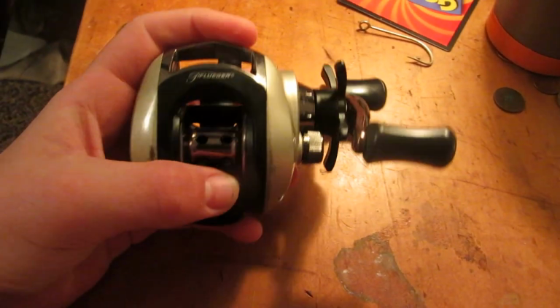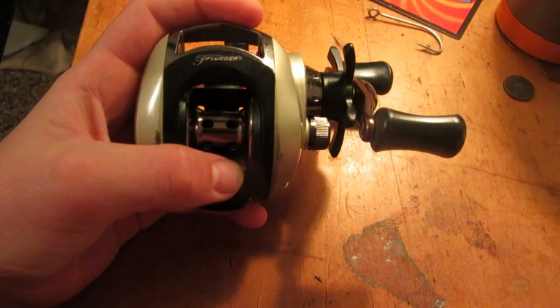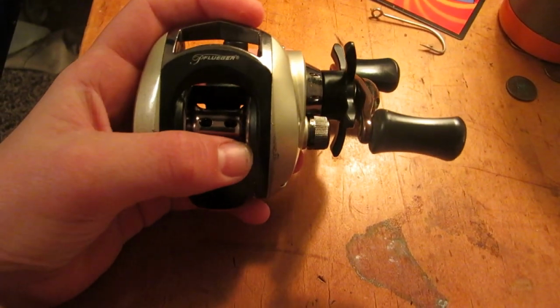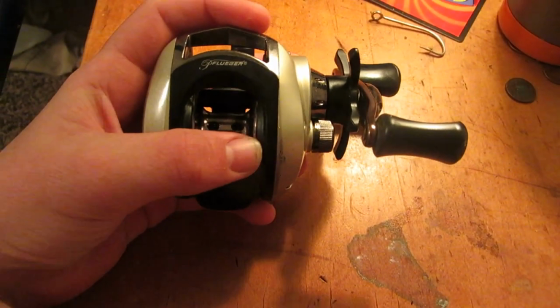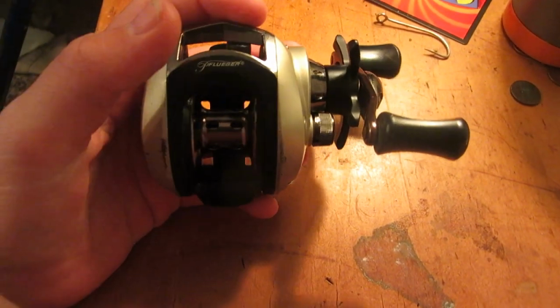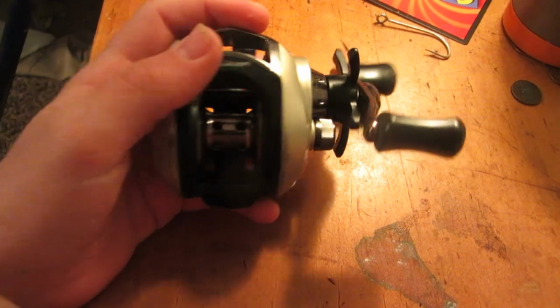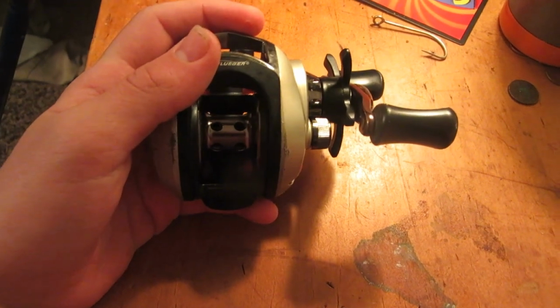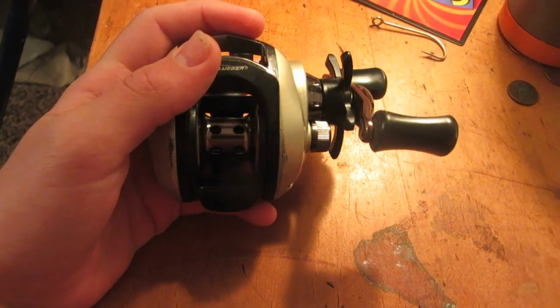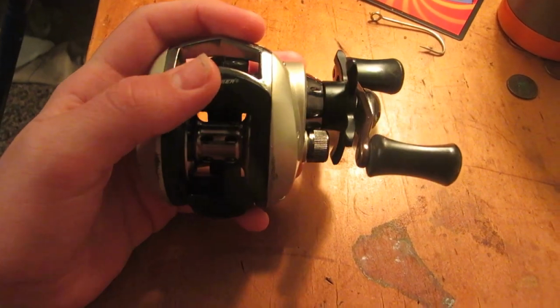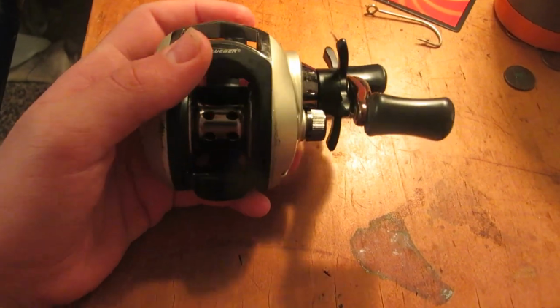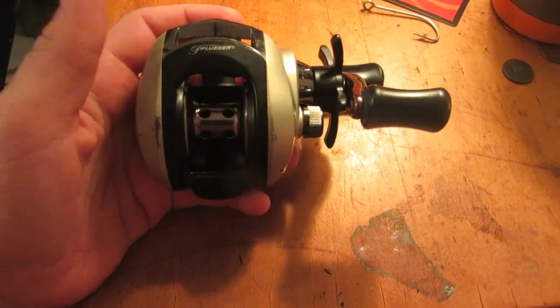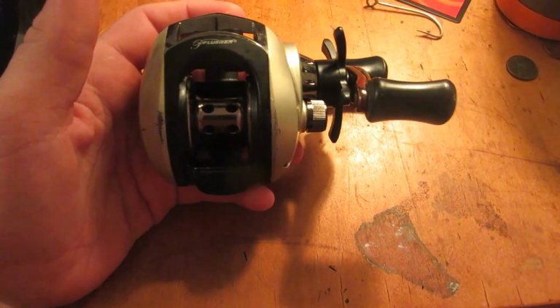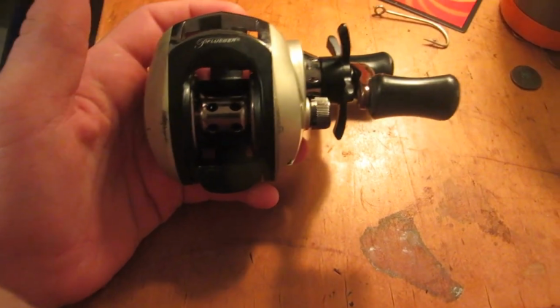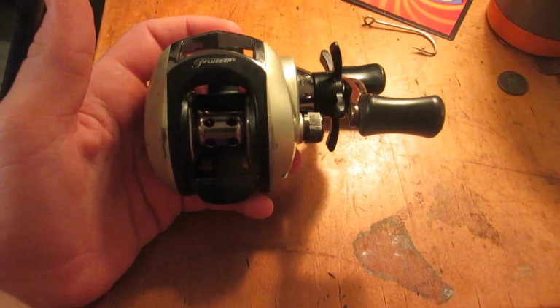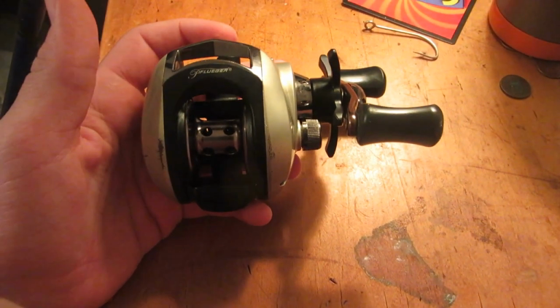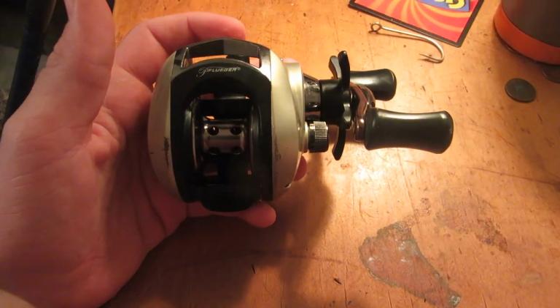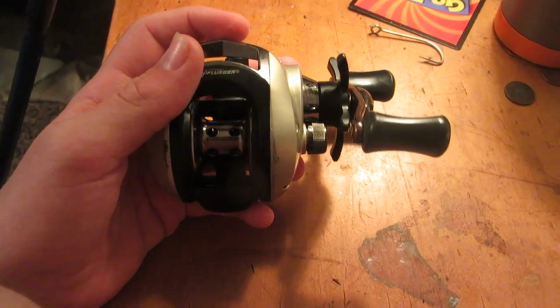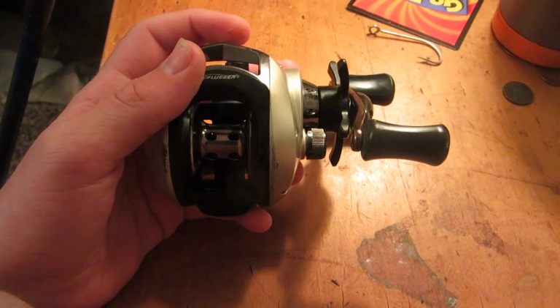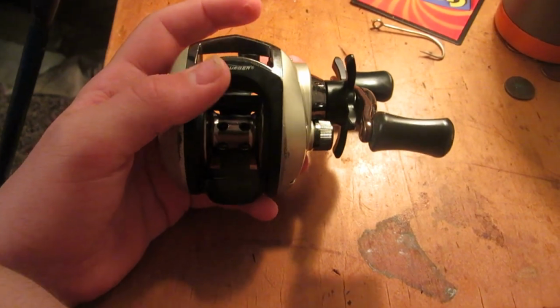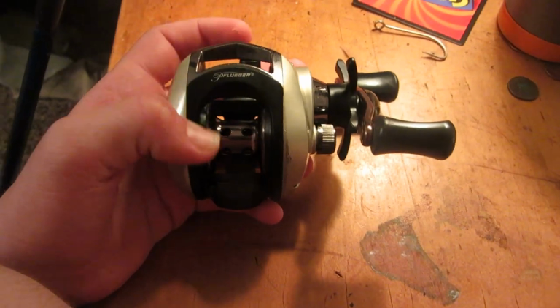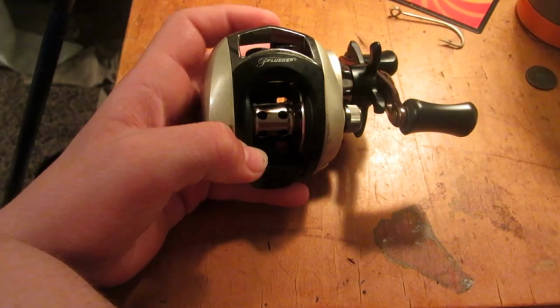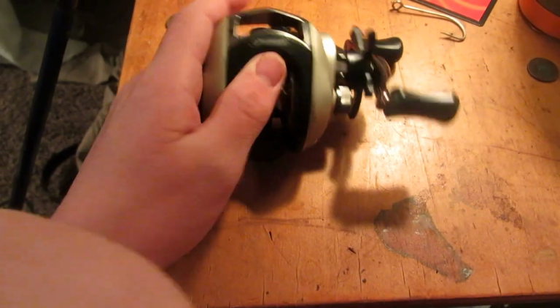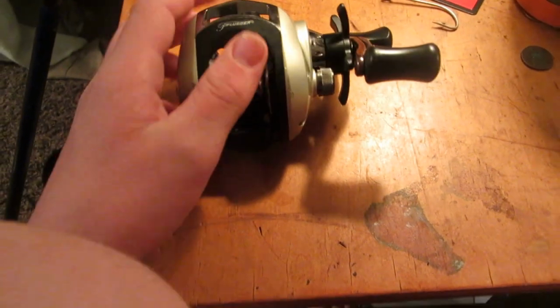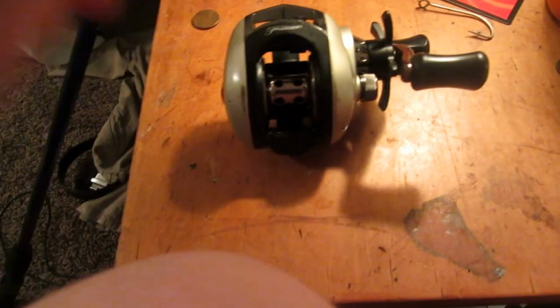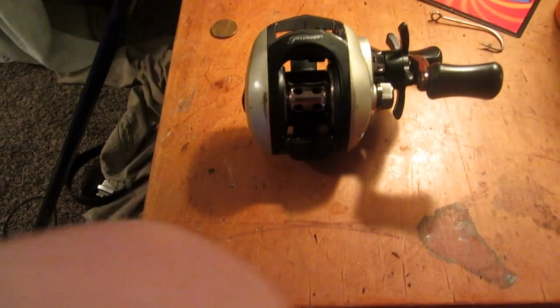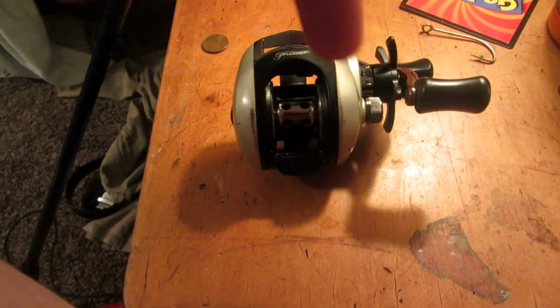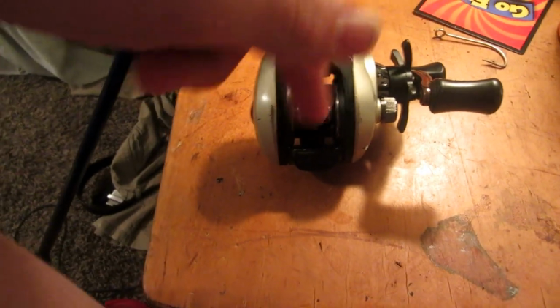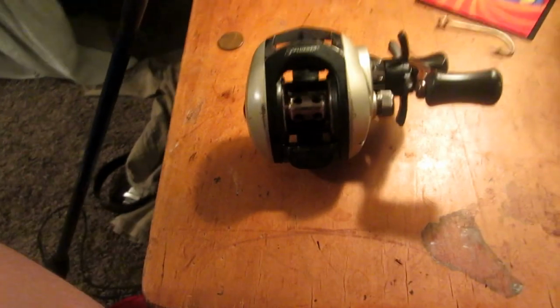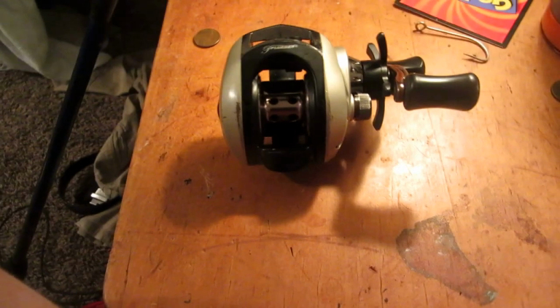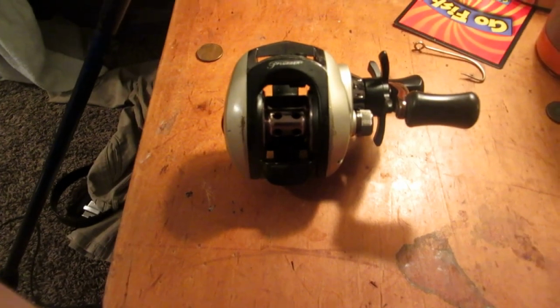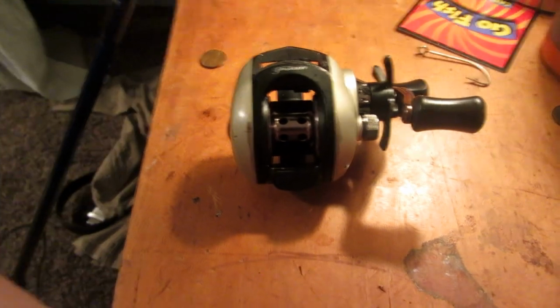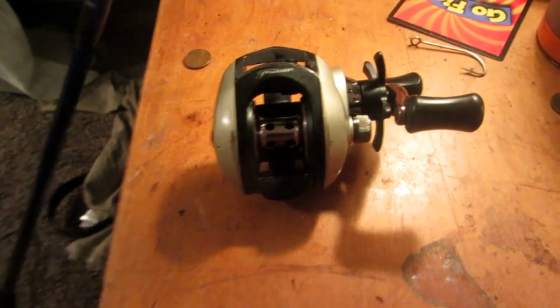This is a Pflueger Tryon, and I picked it up at Walmart for $45, and they actually came down the price — it's $35 now. I put a link in the description to this reel so you can get it for yourself.